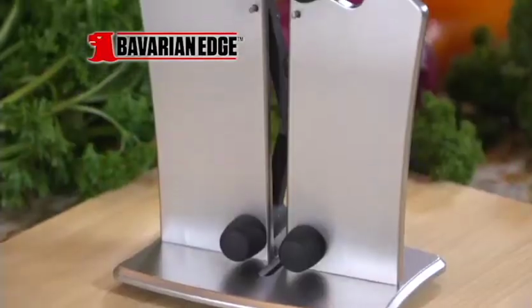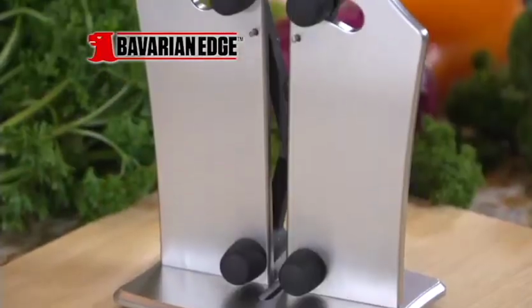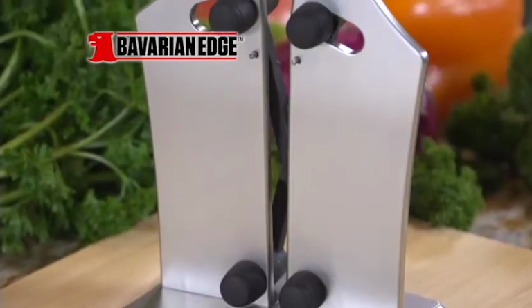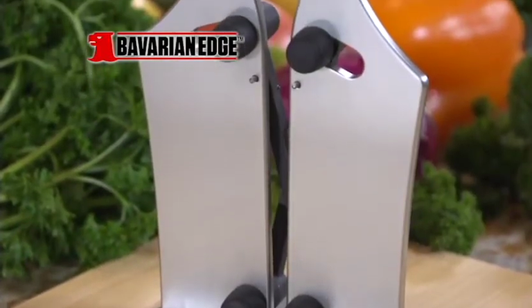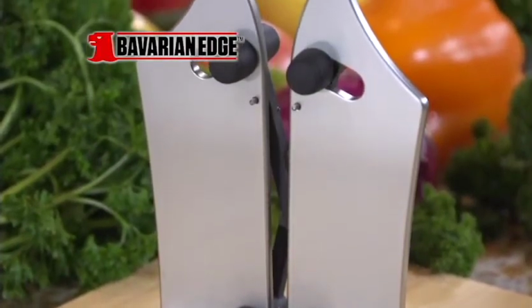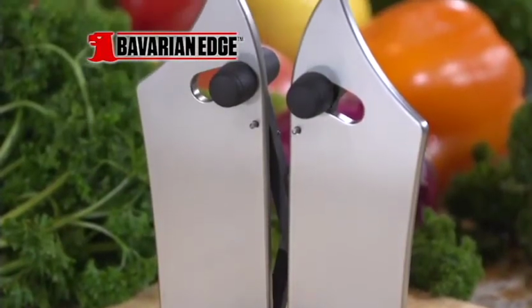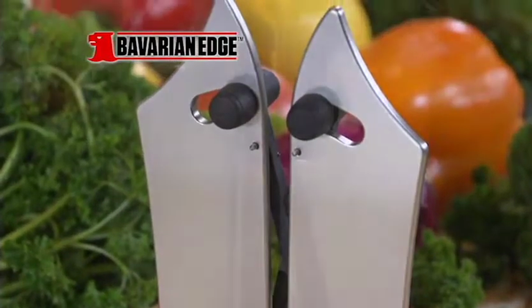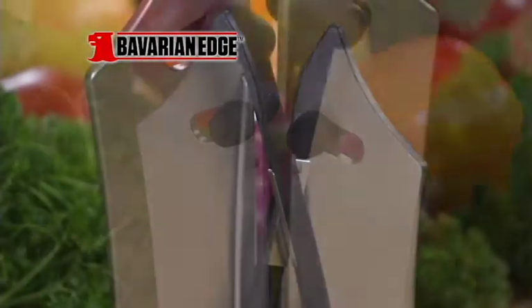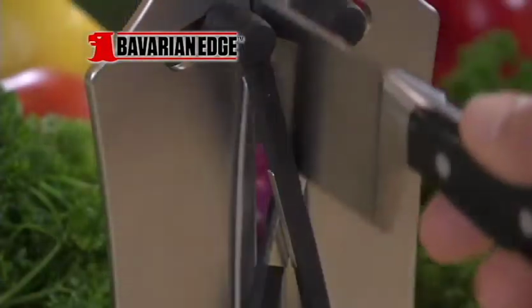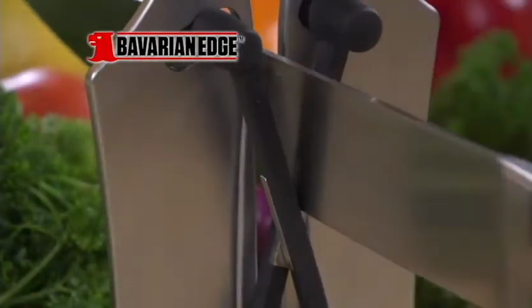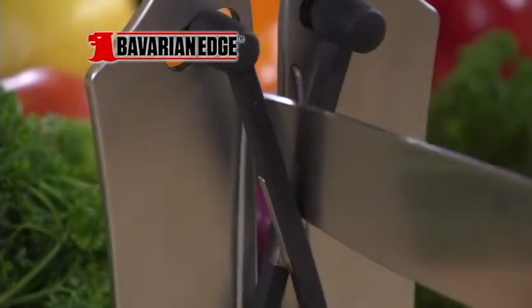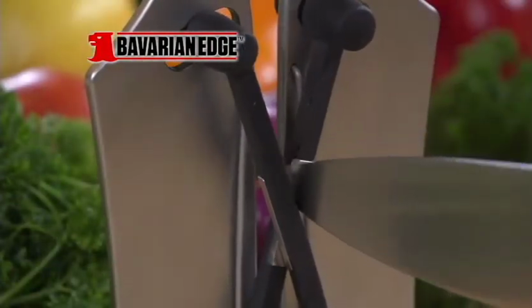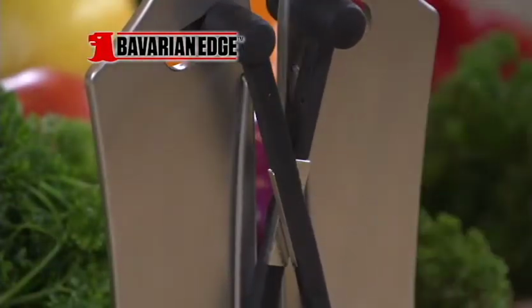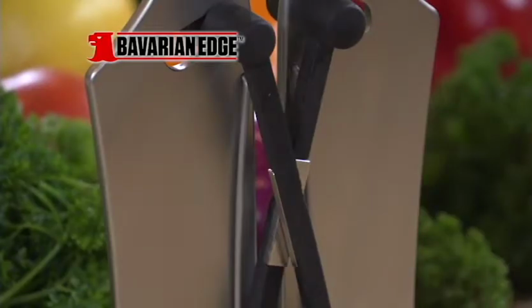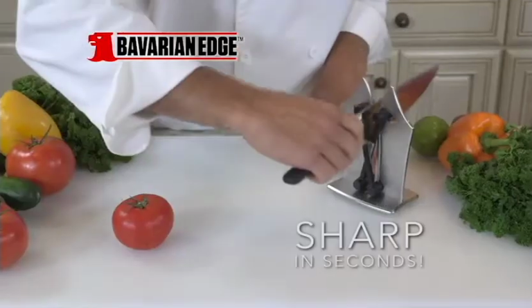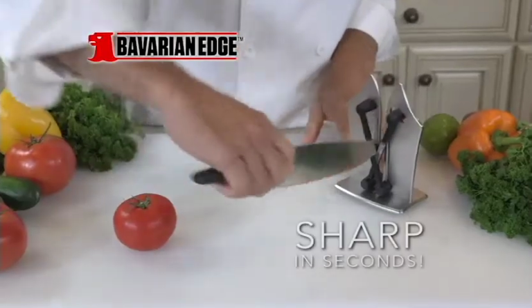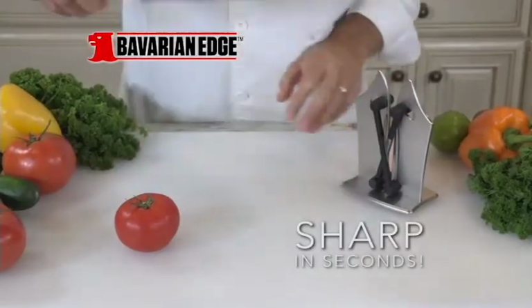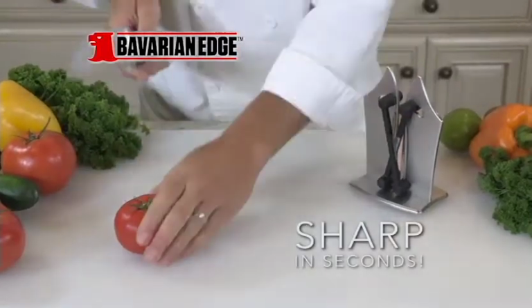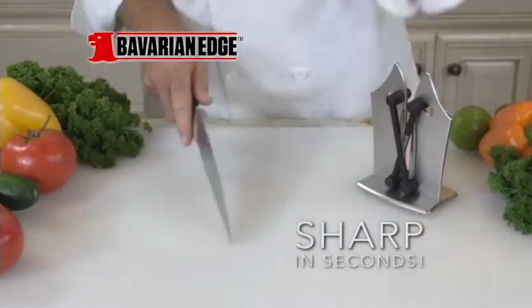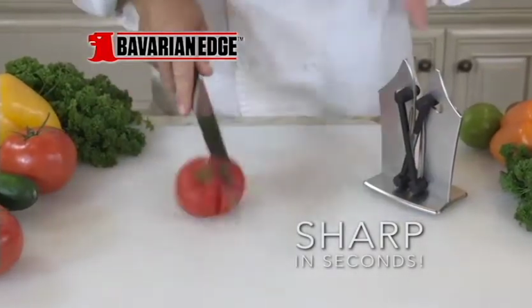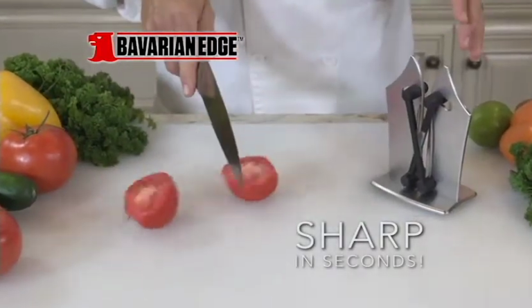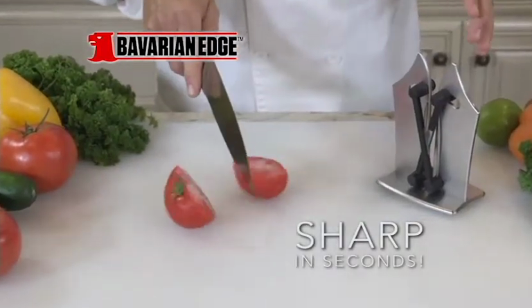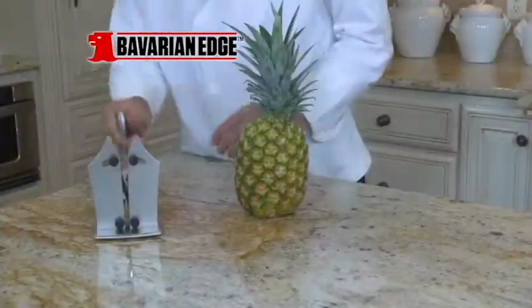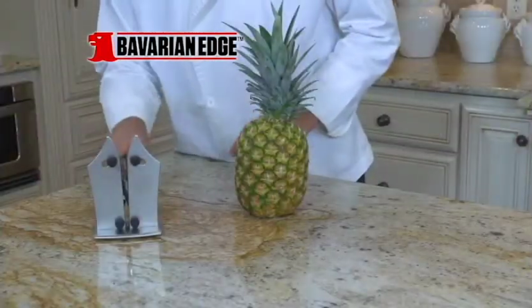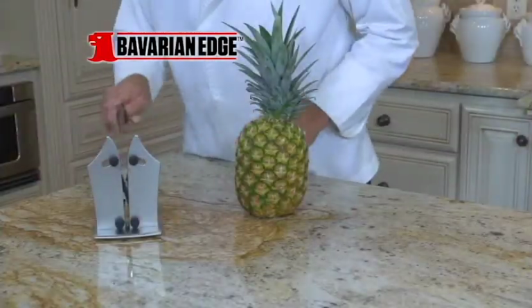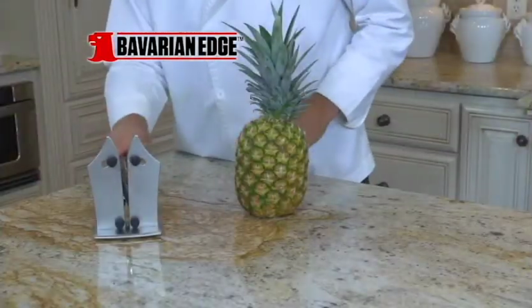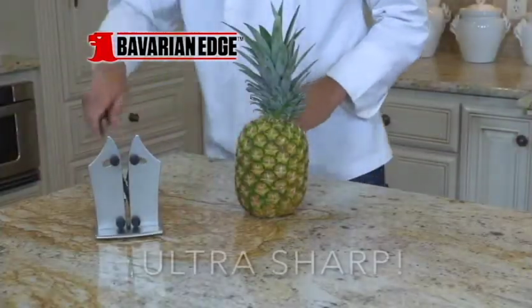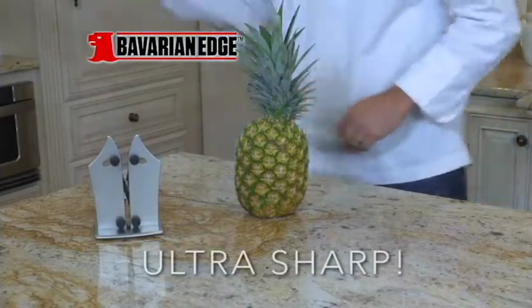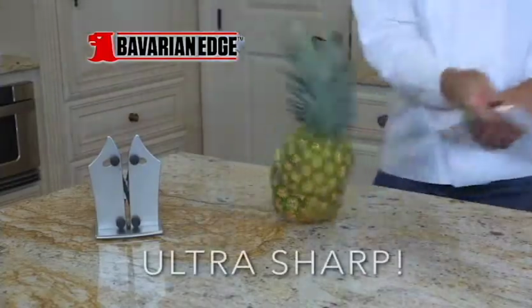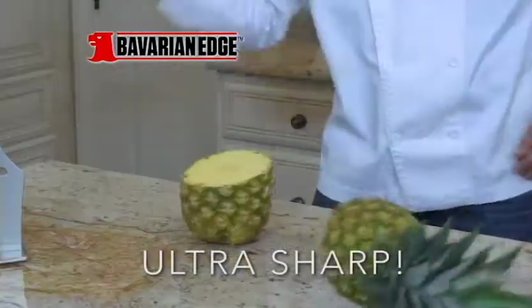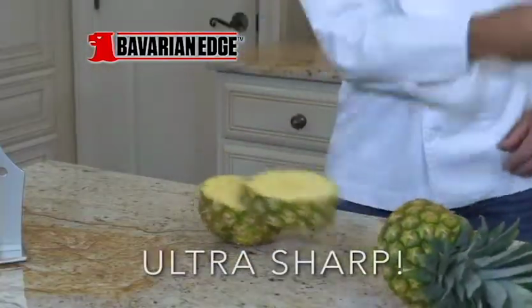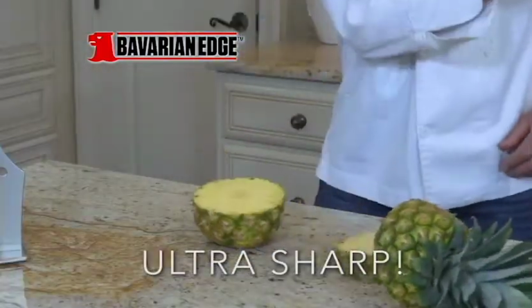Introducing the Bavarian Edge, the innovative knife sharpener with independent spring-action arms that will make your old blades razor-sharp in seconds. If you want the sharpest knives possible, you need the Bavarian Edge.